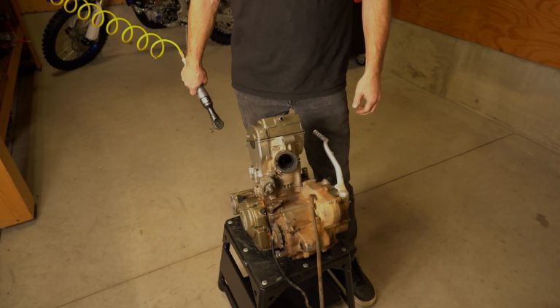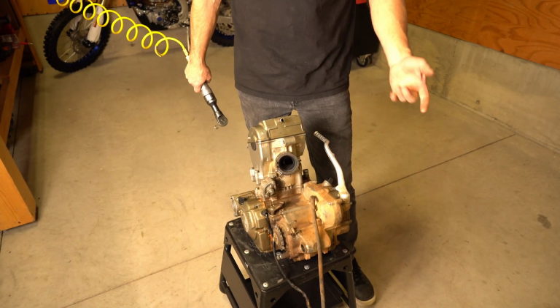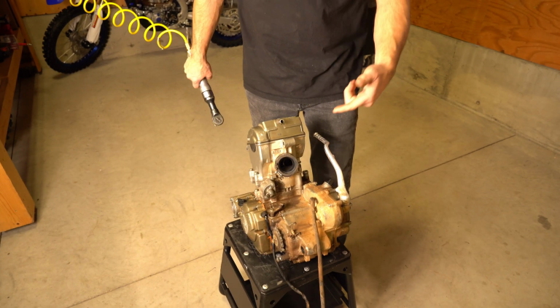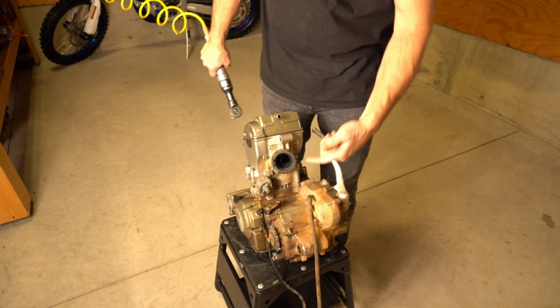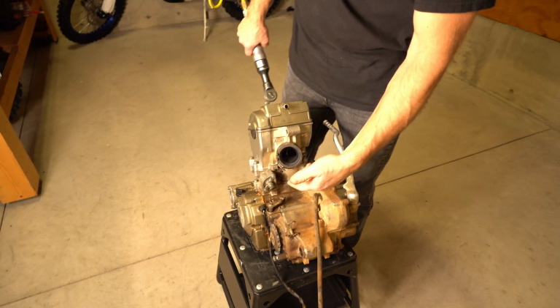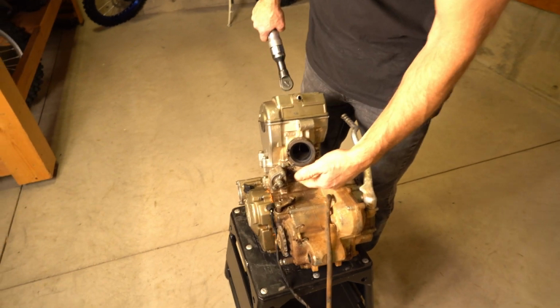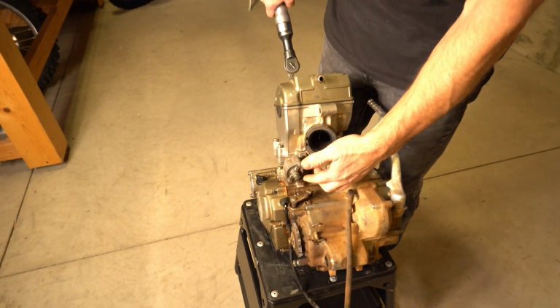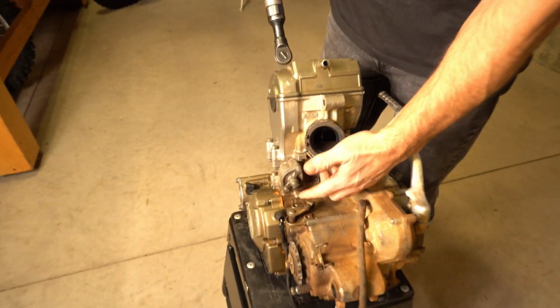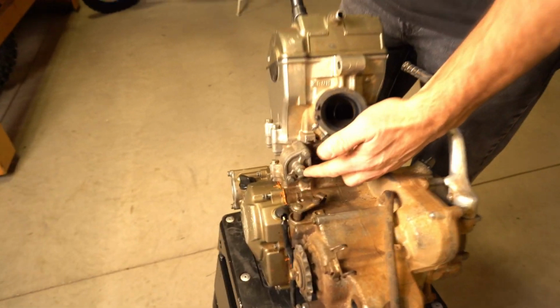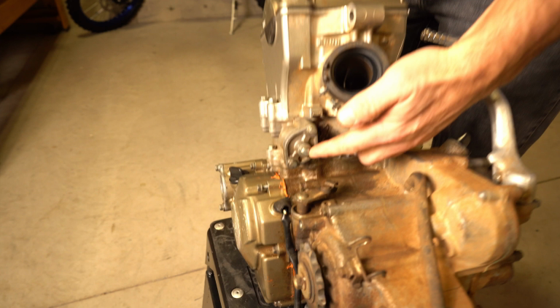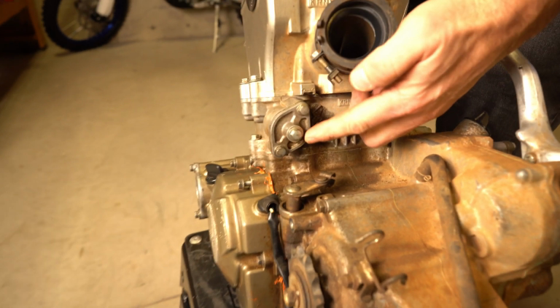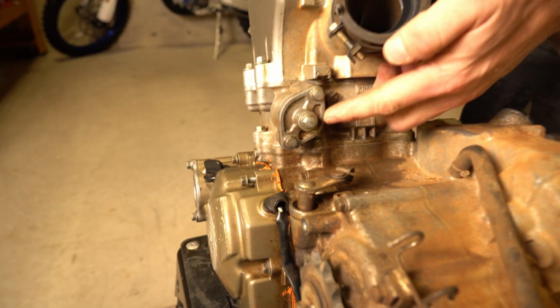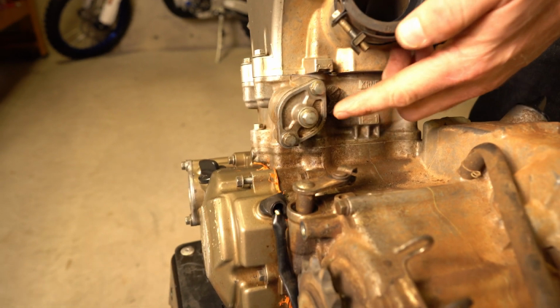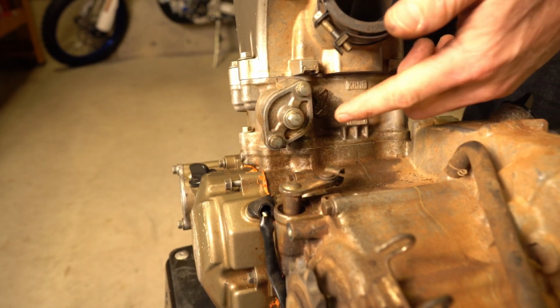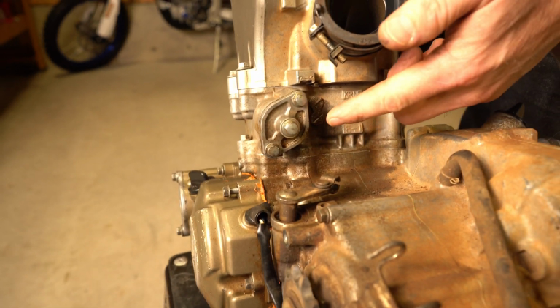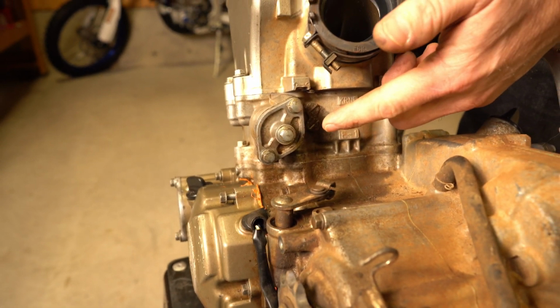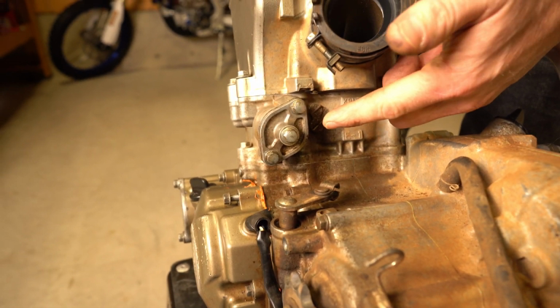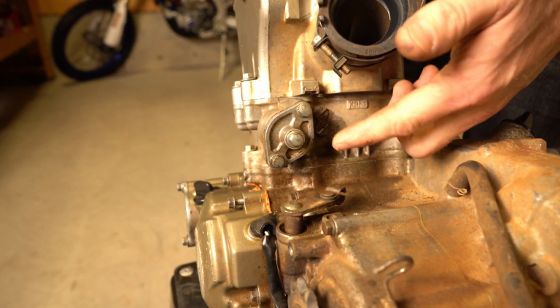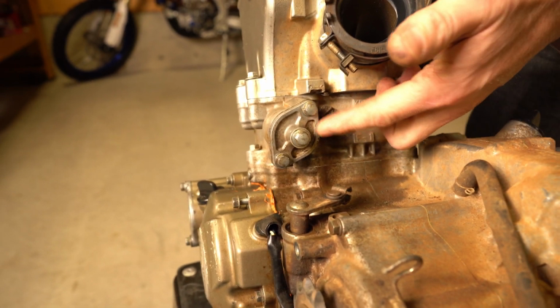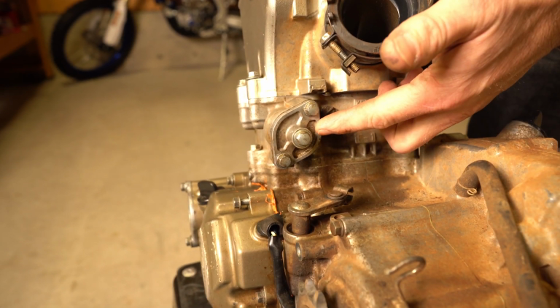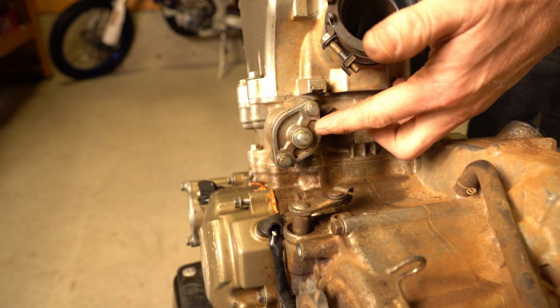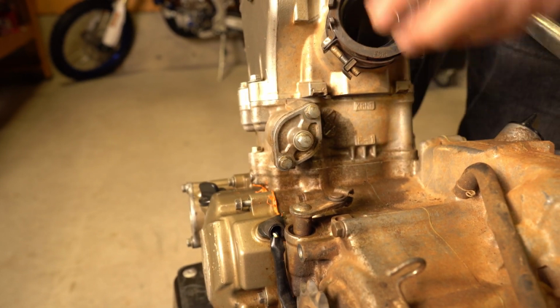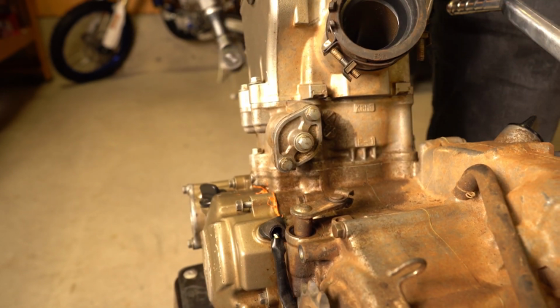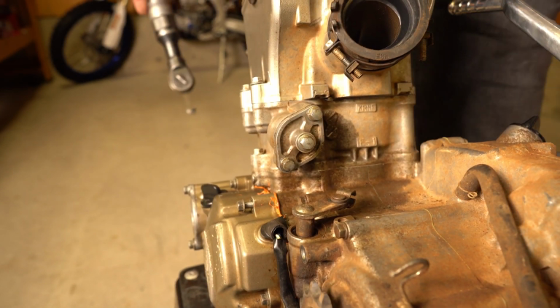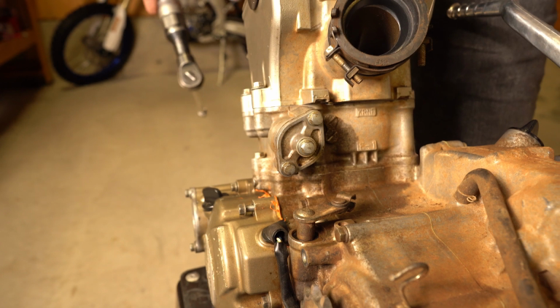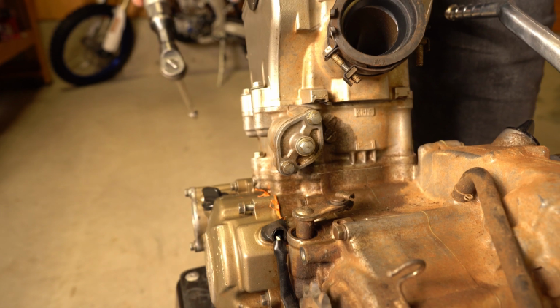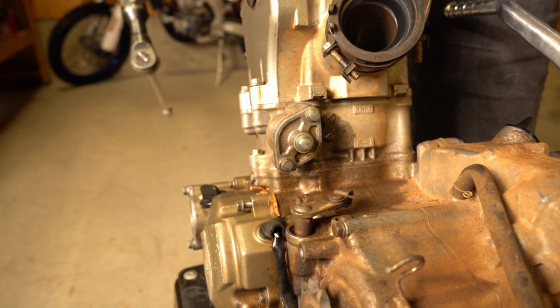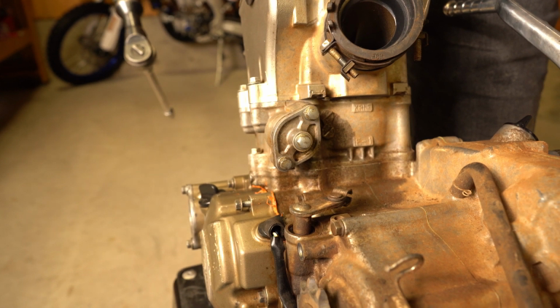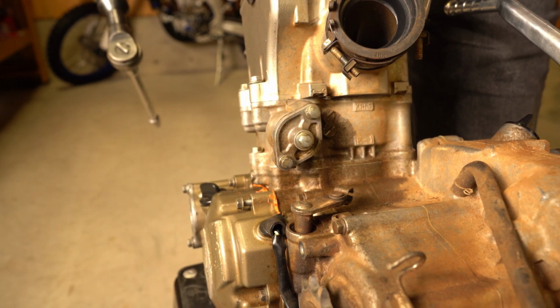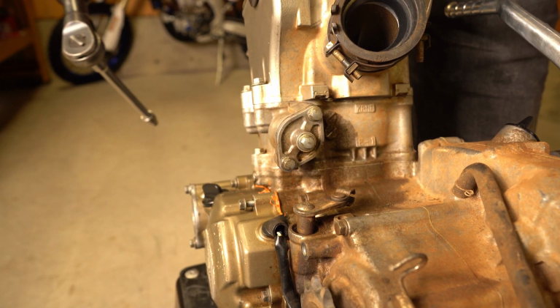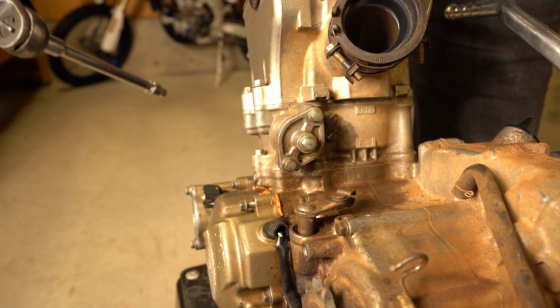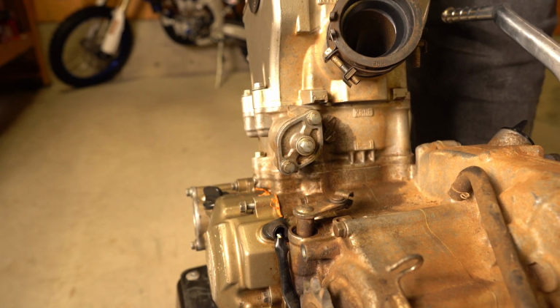Okay, we're going to jump in here. We're going to start by removing the timing chain tensioner. I know I'm going to have to remove this once I get the valve cover off to remove the timing chain, so I'm going to take care of it right now.